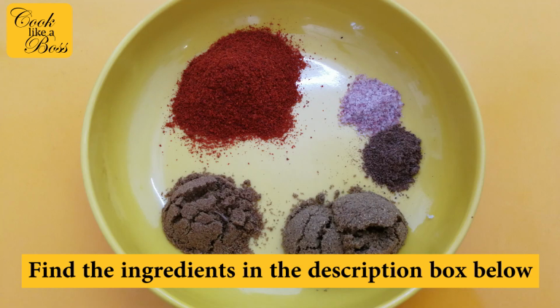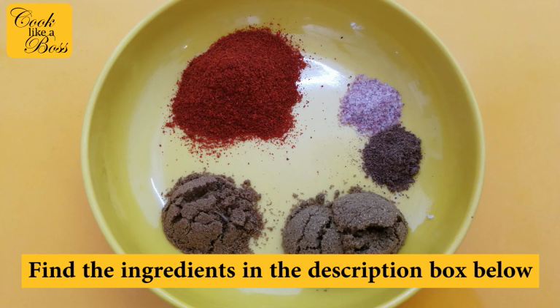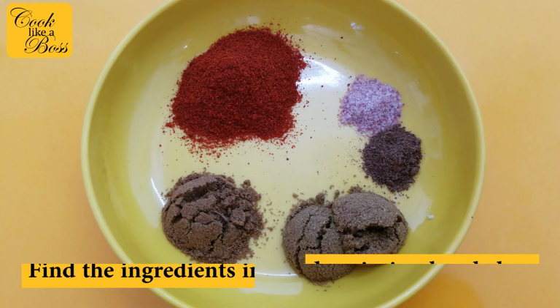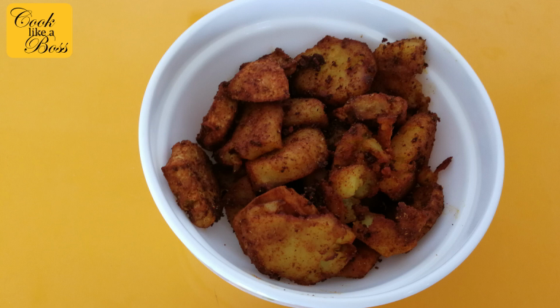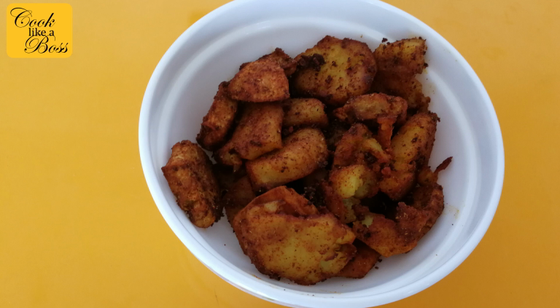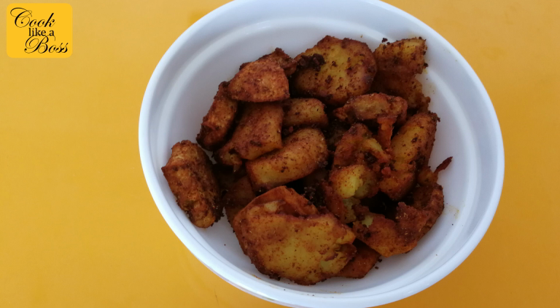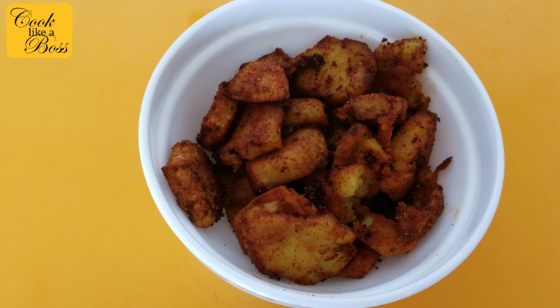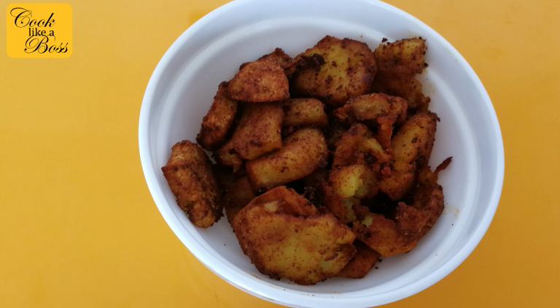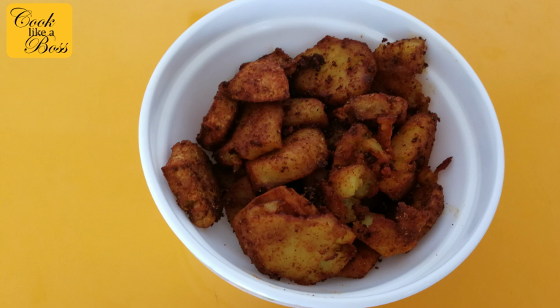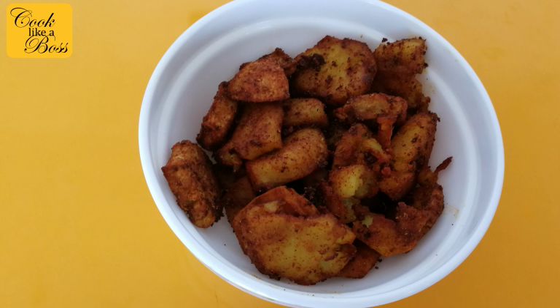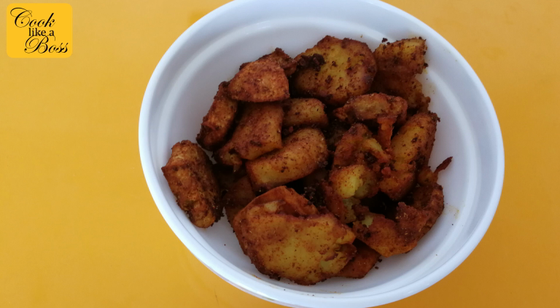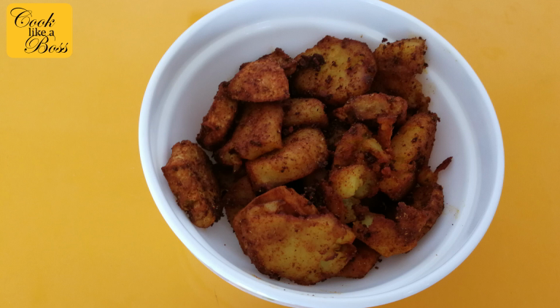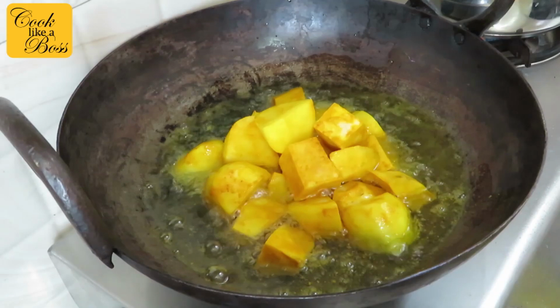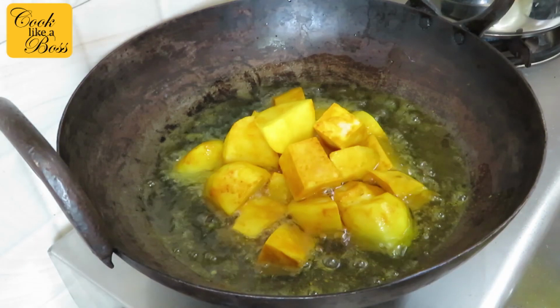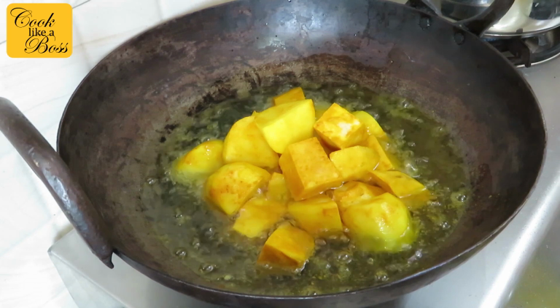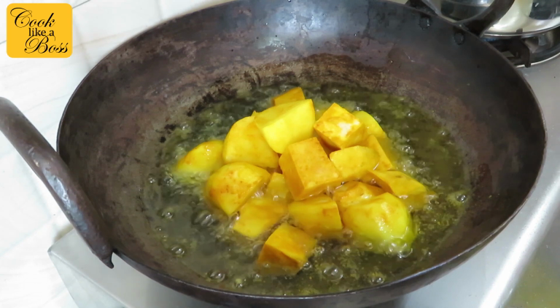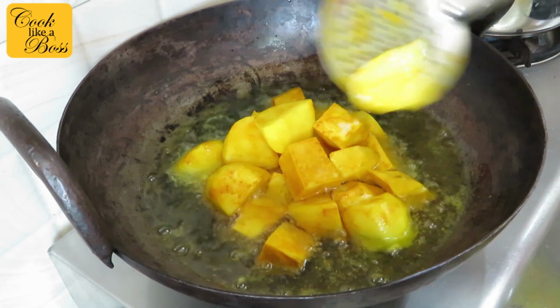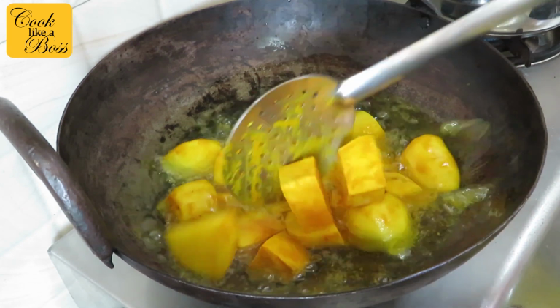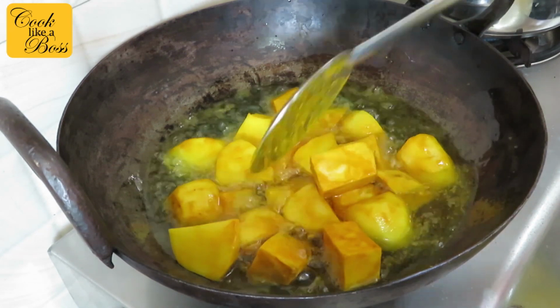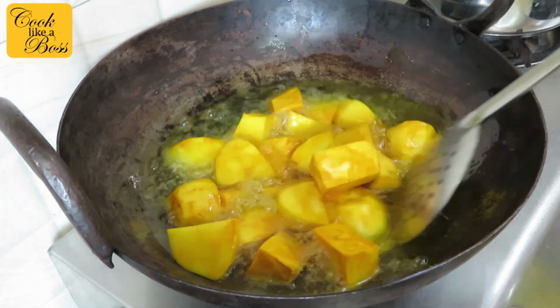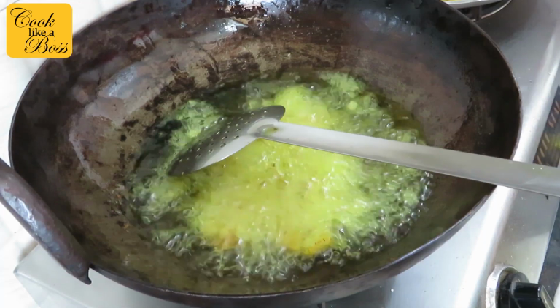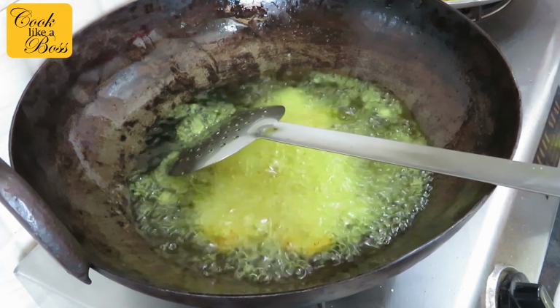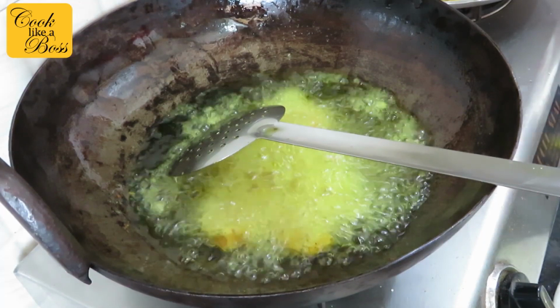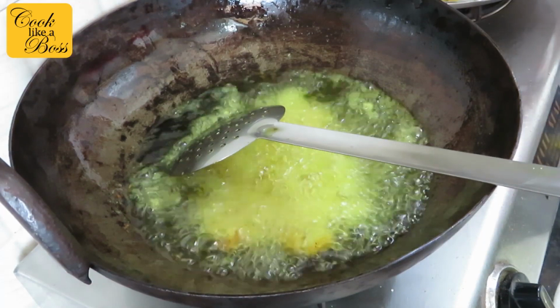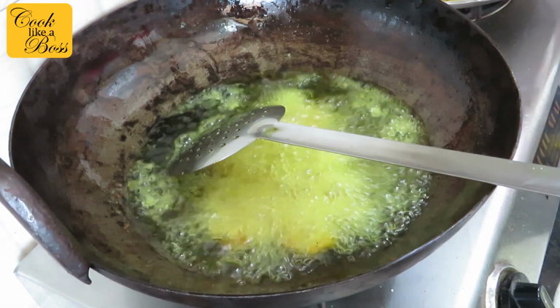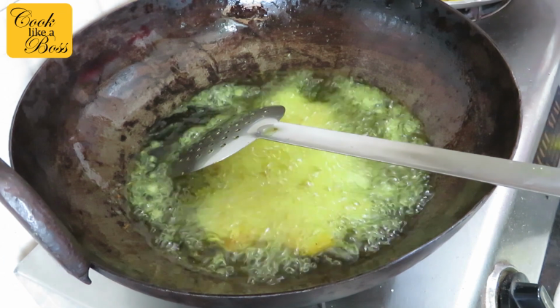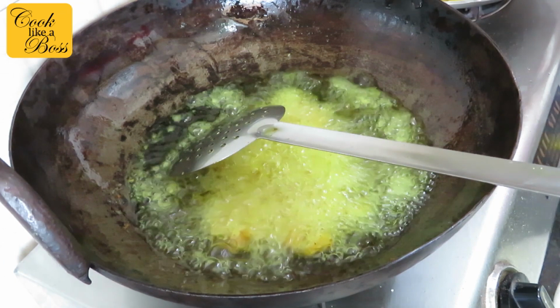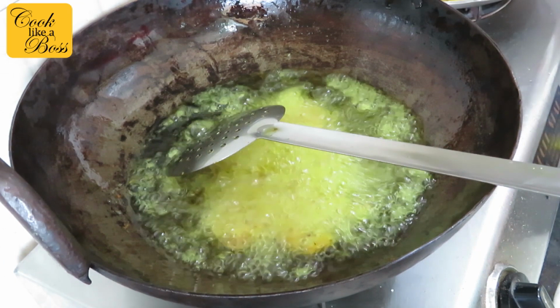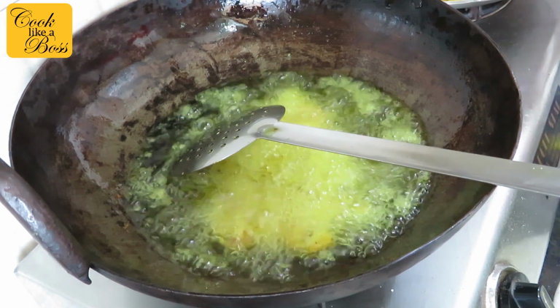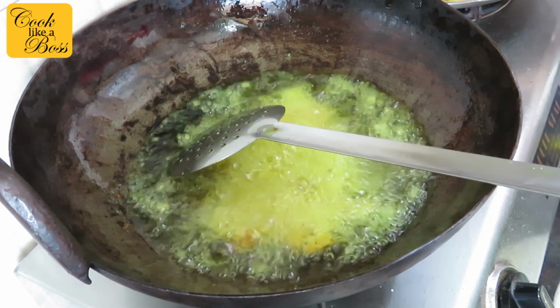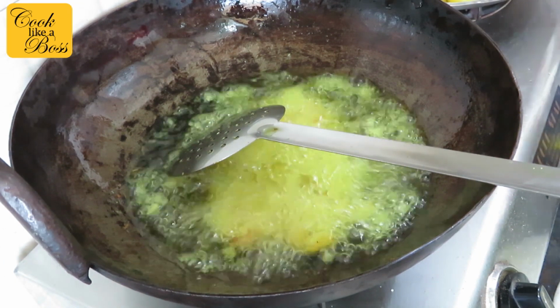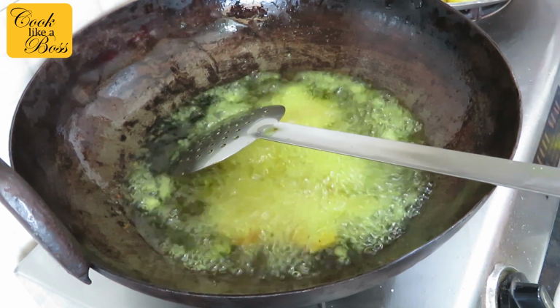Before we start cooking, let me talk to you about the technique for cutting the veggies for the toque. When we make toque, we fry the veggies first, then flatten them a little, and then refry them. This is the reason you need to cut the potatoes in a certain way.